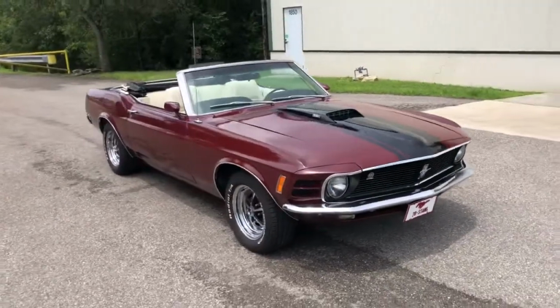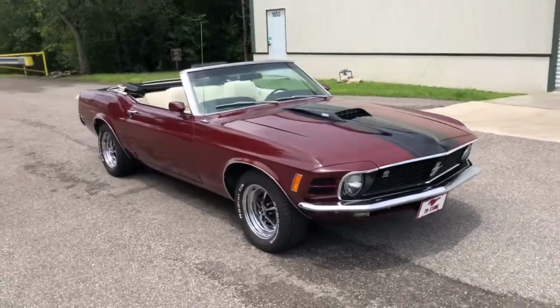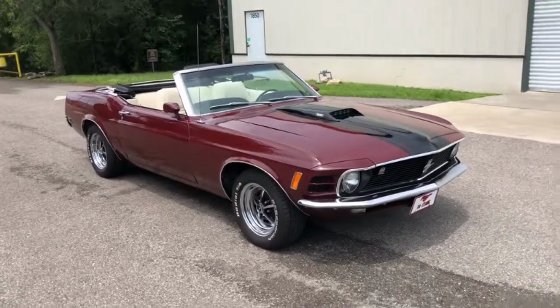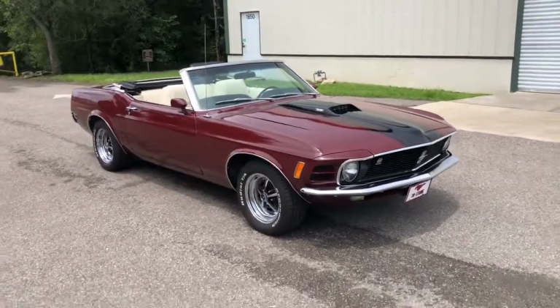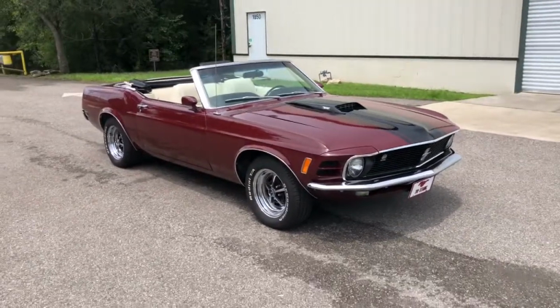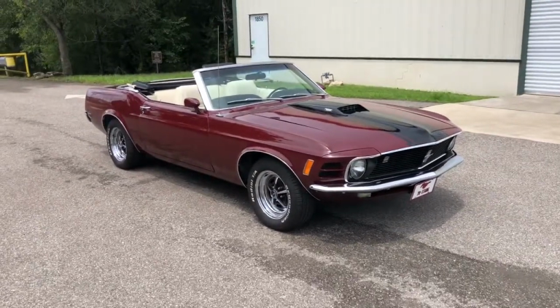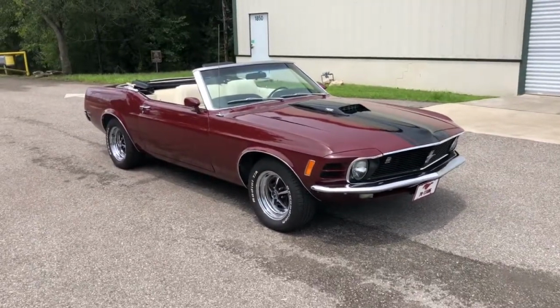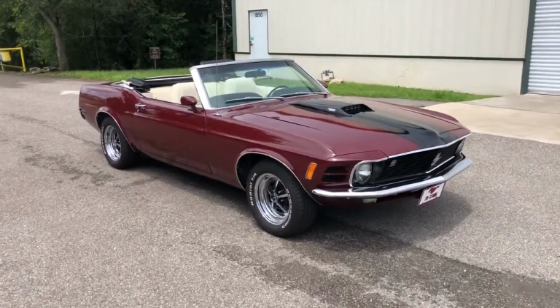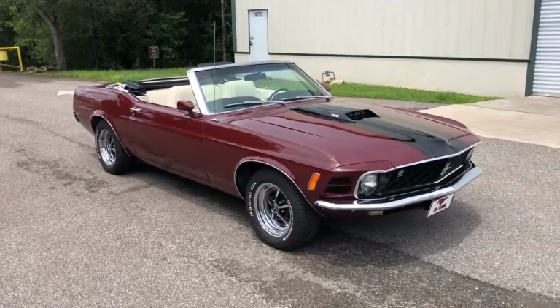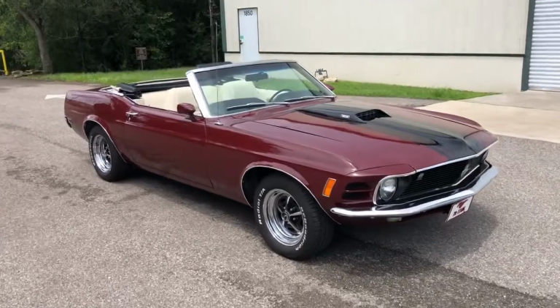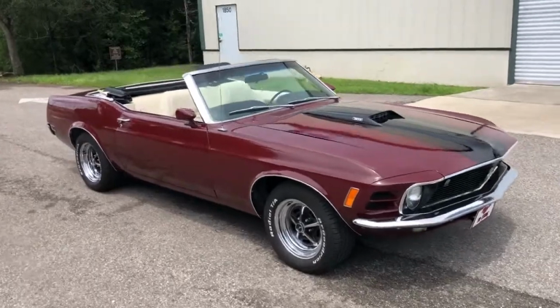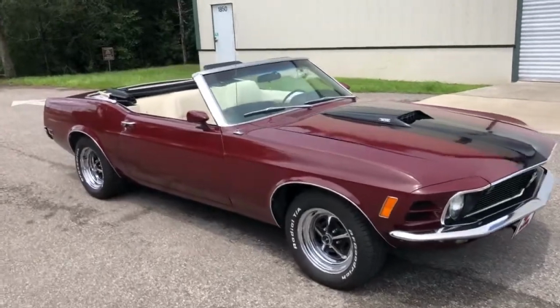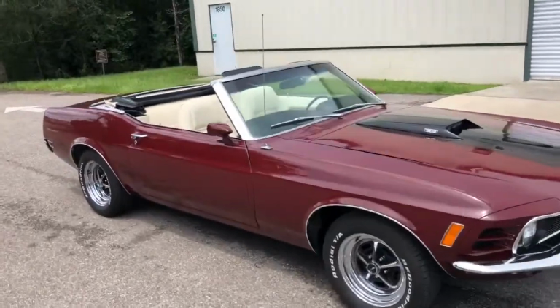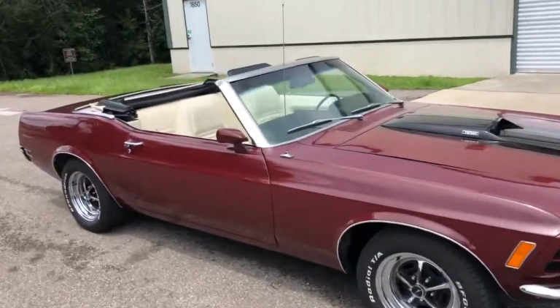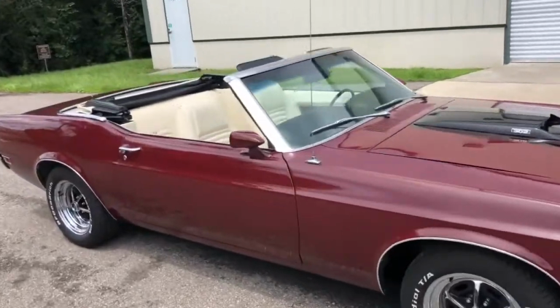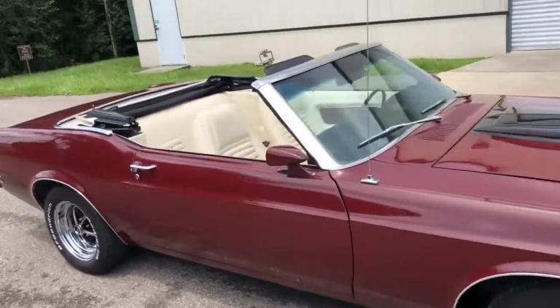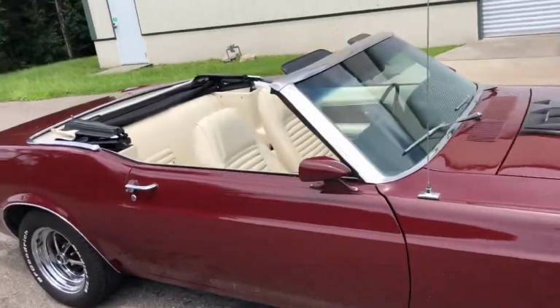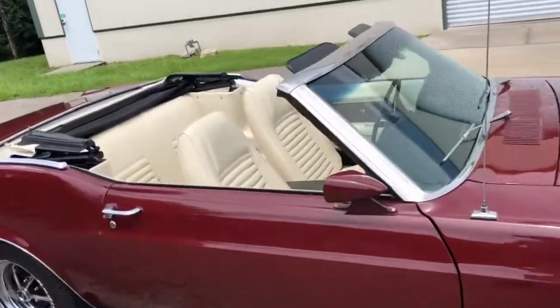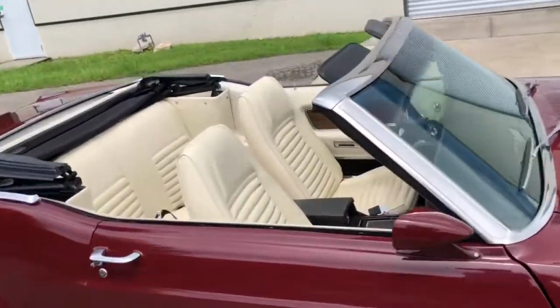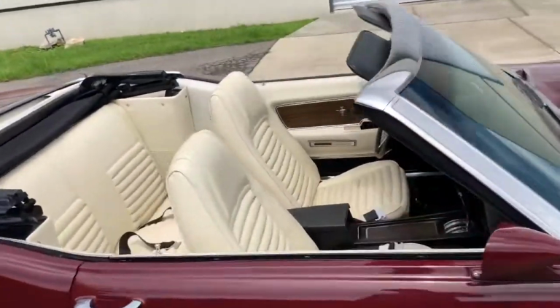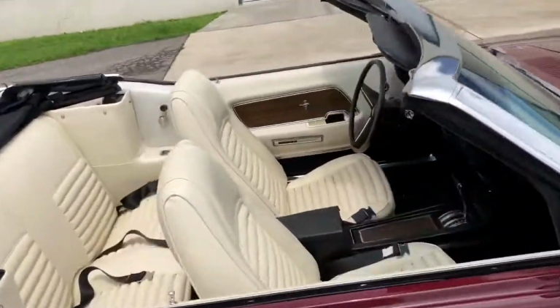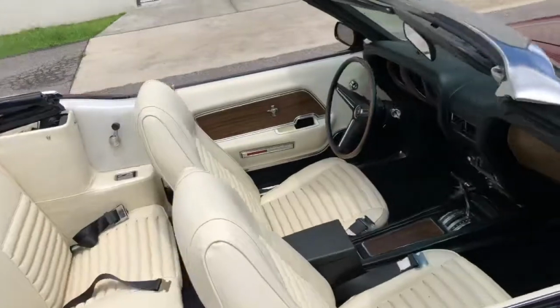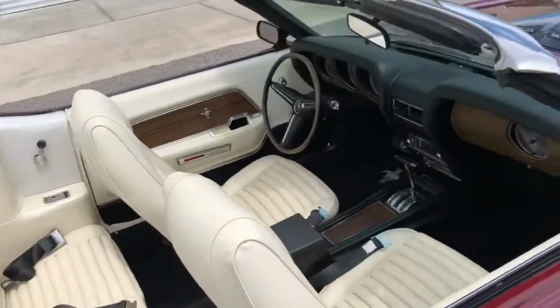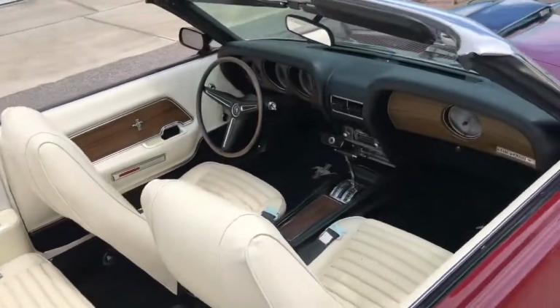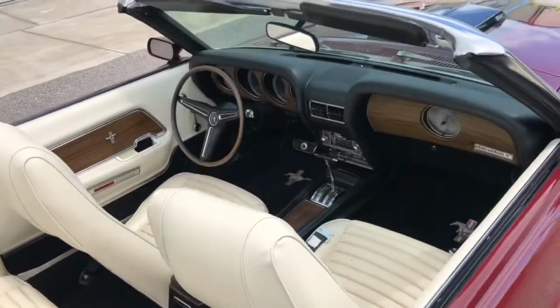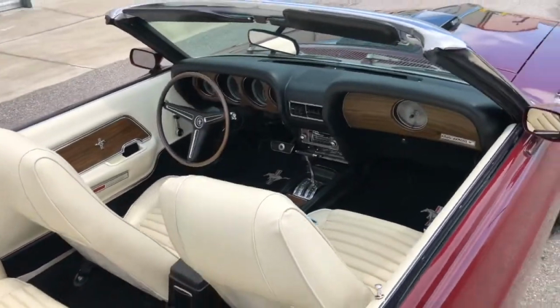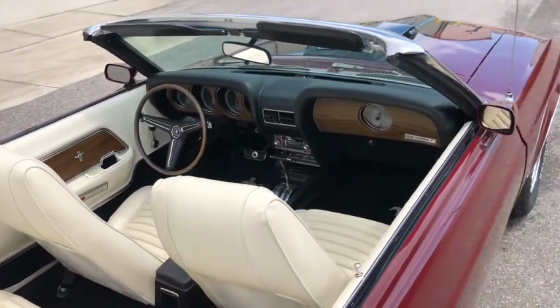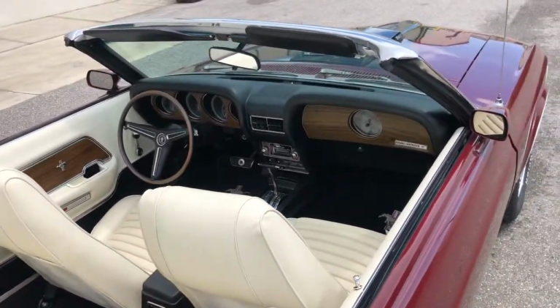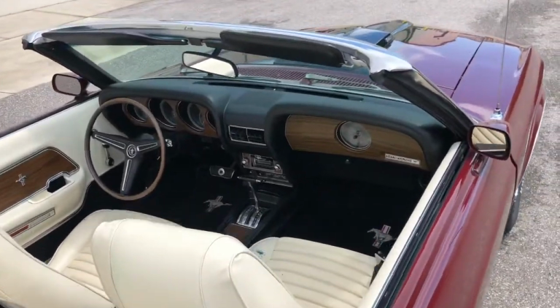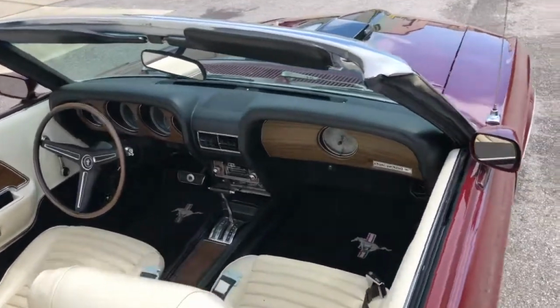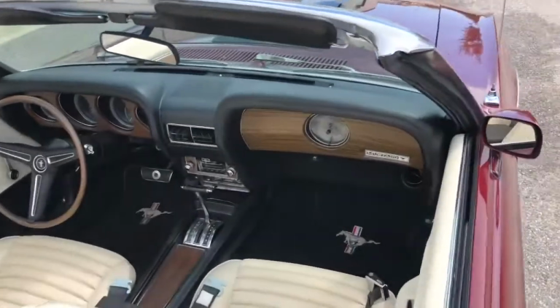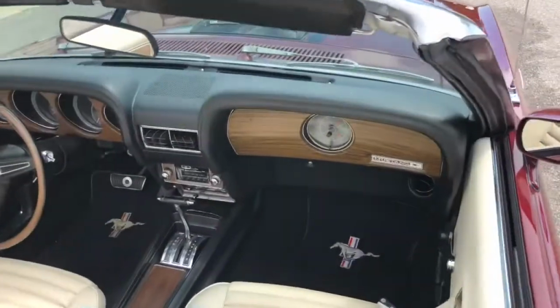Beautiful restoration here, great driver, AC and all.